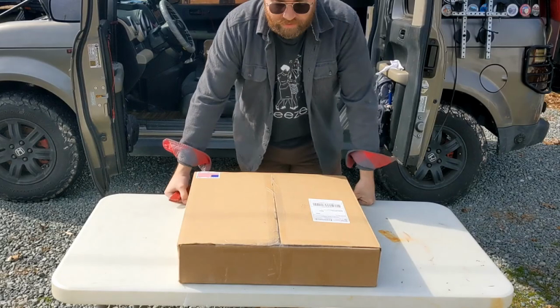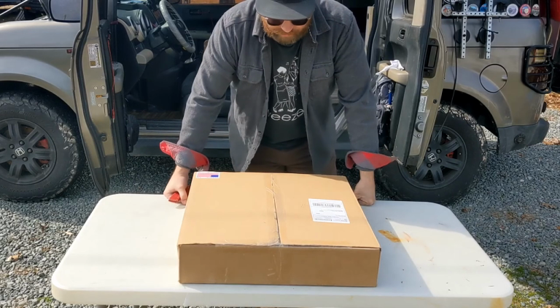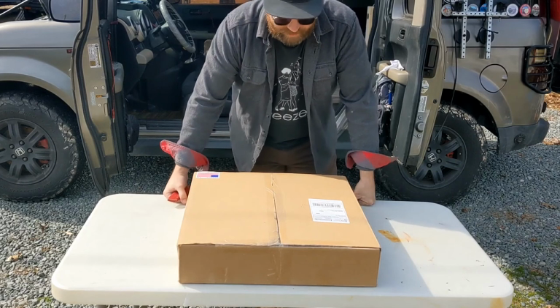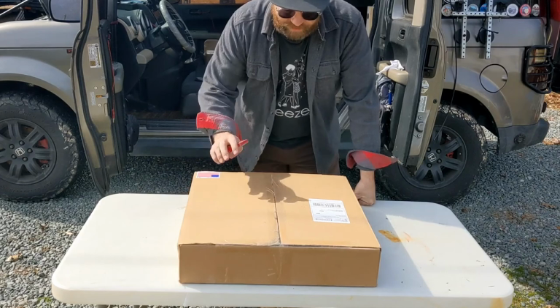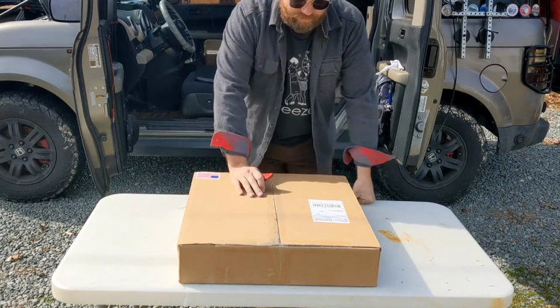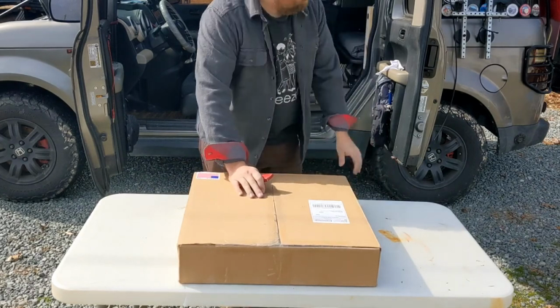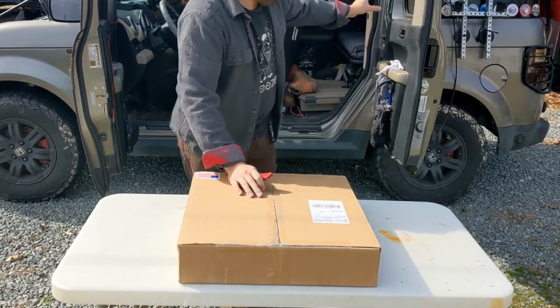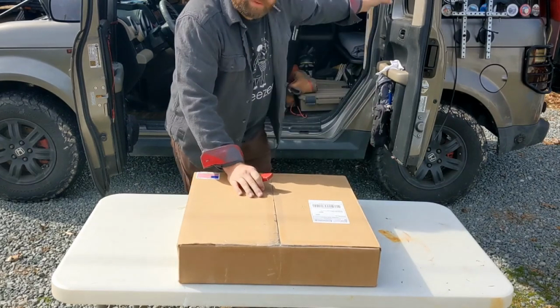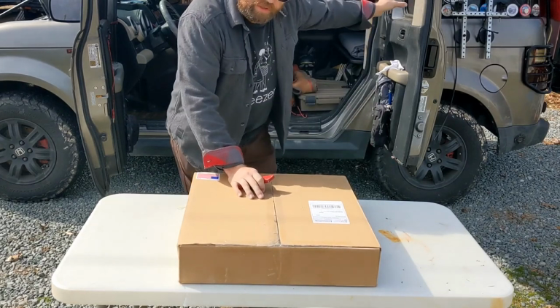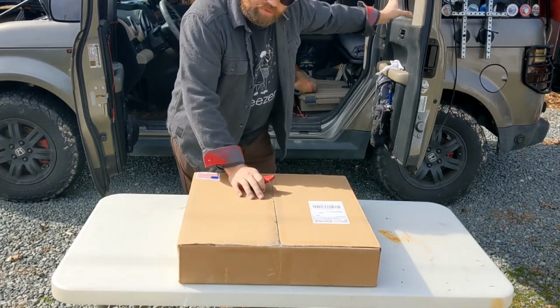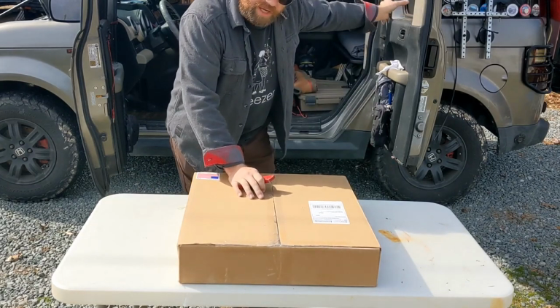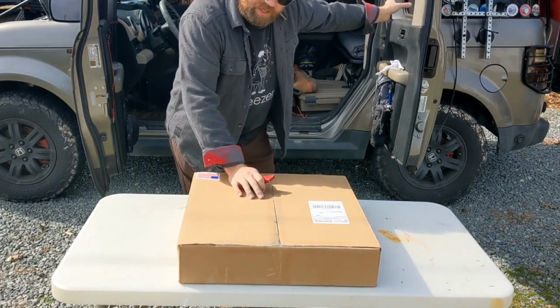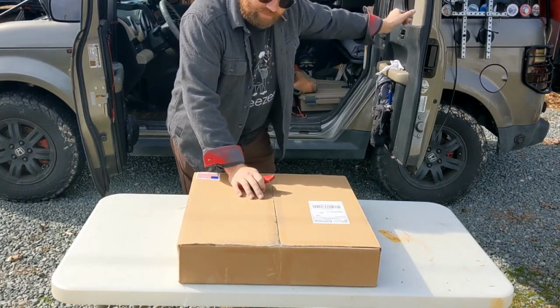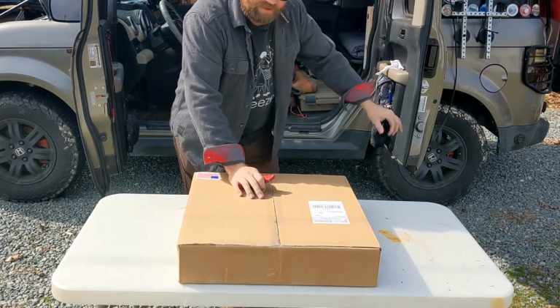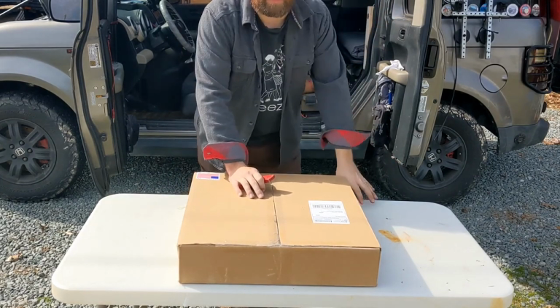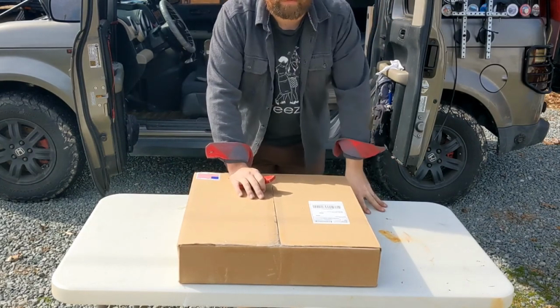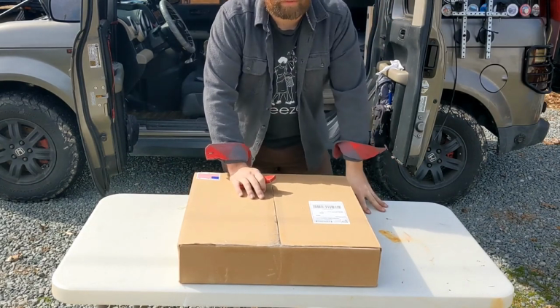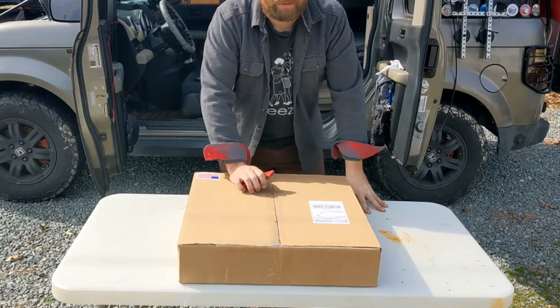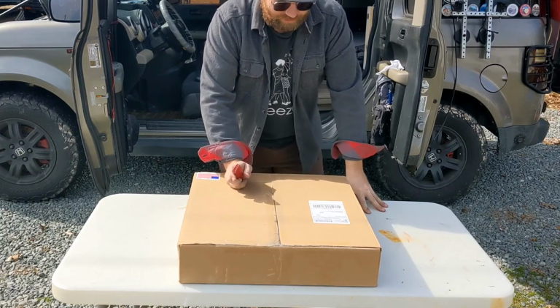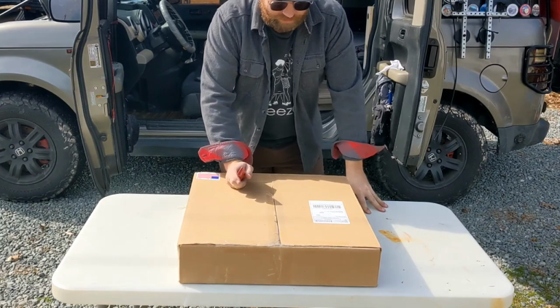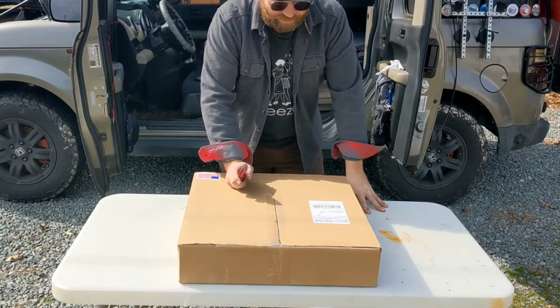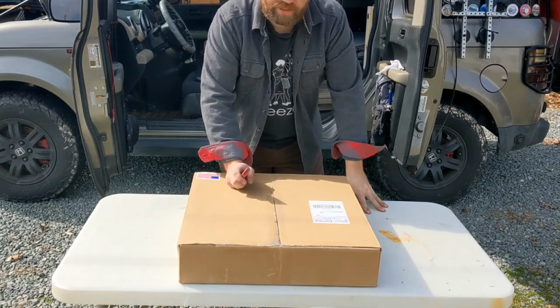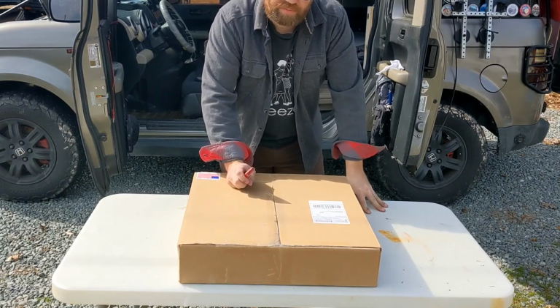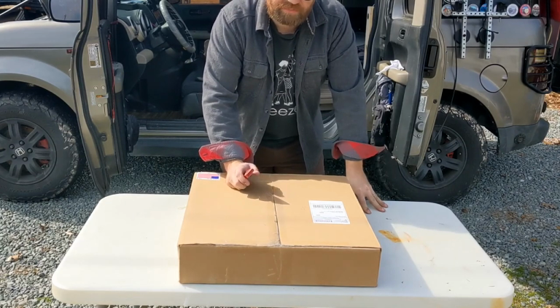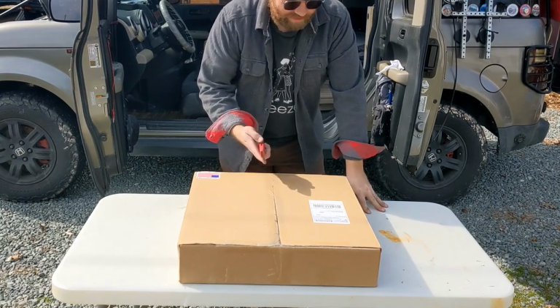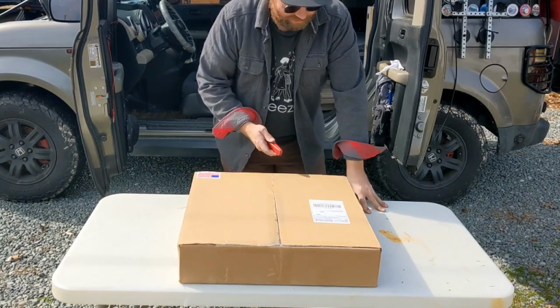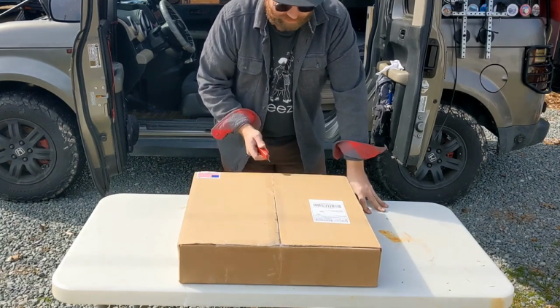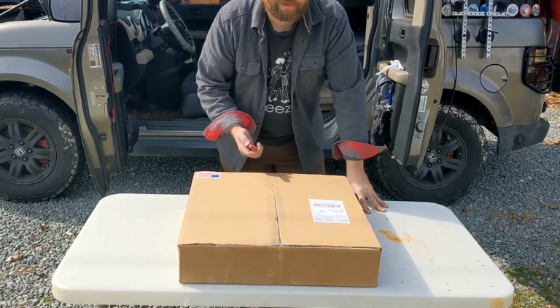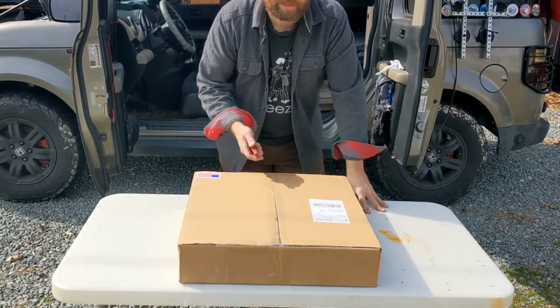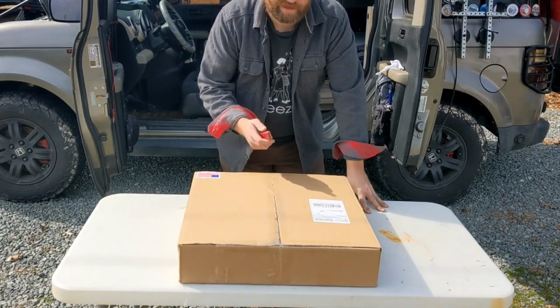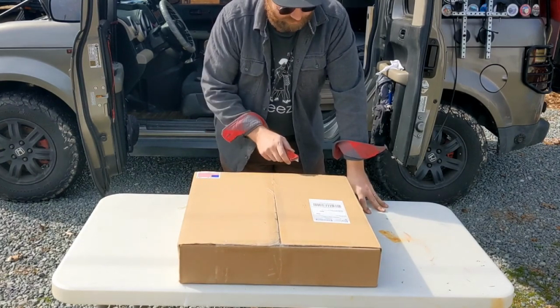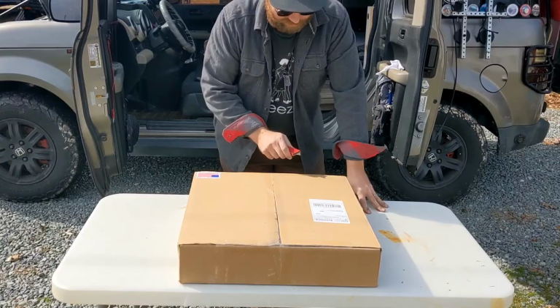I got my rear window MOLLE panel from Counterproductive Garage, so I'm going to go ahead and open it up and see how it looks. I haven't opened it yet — I've had it for a few weeks.